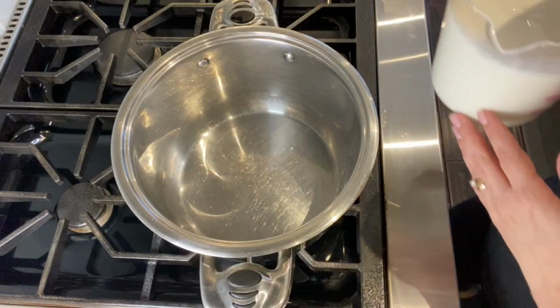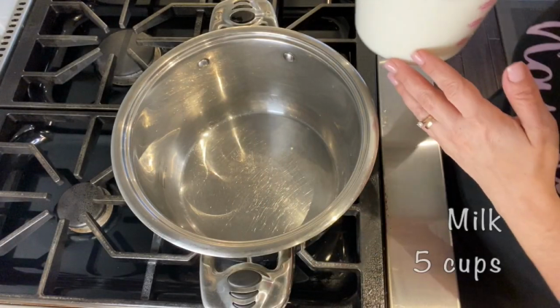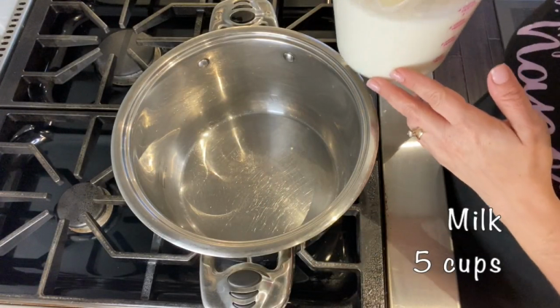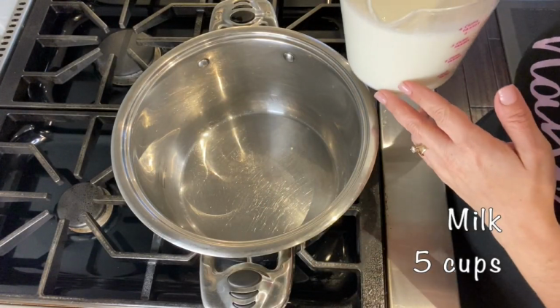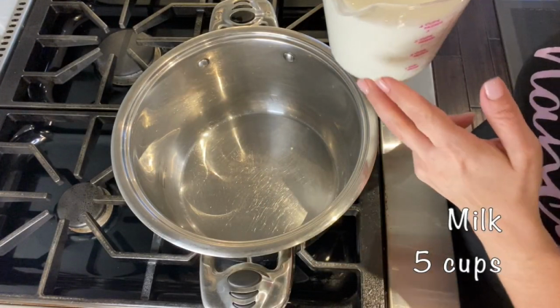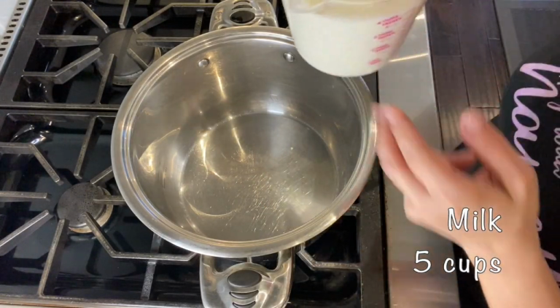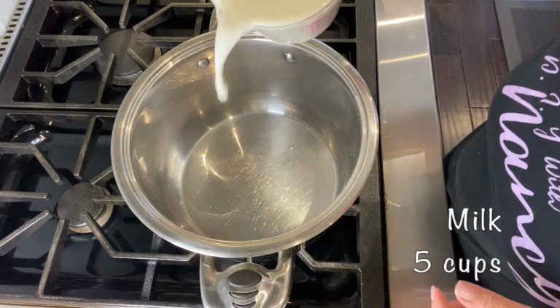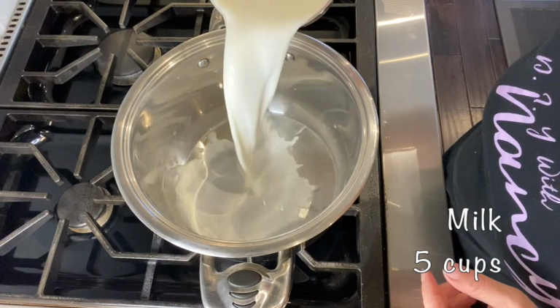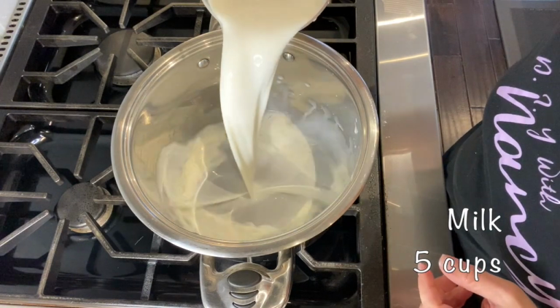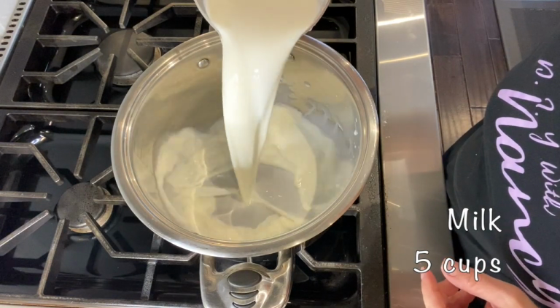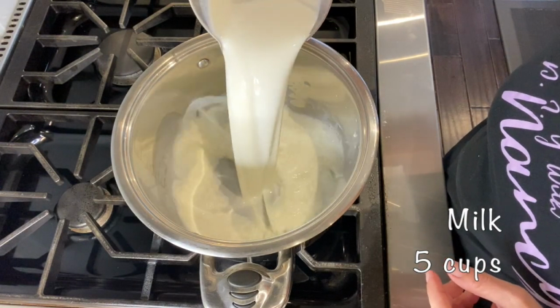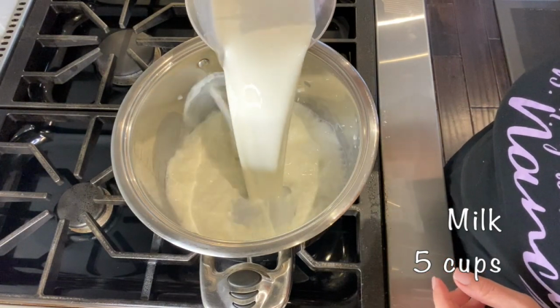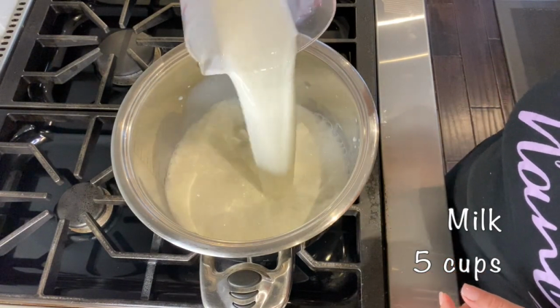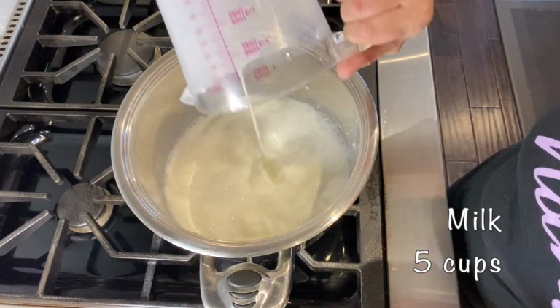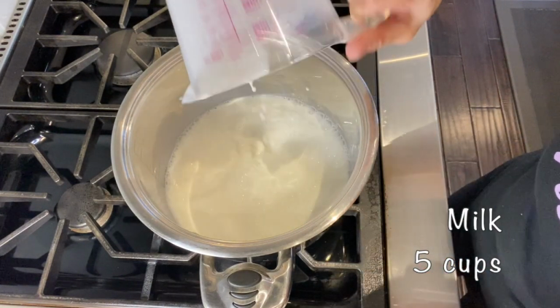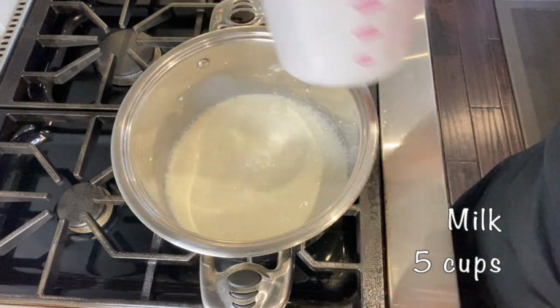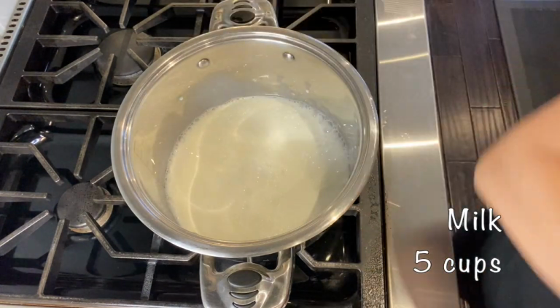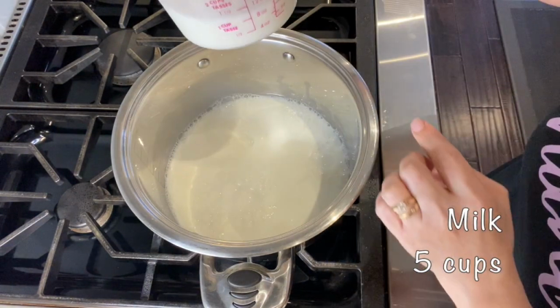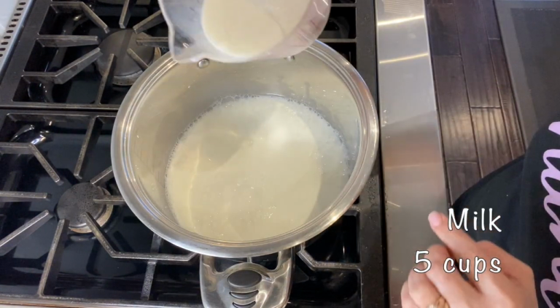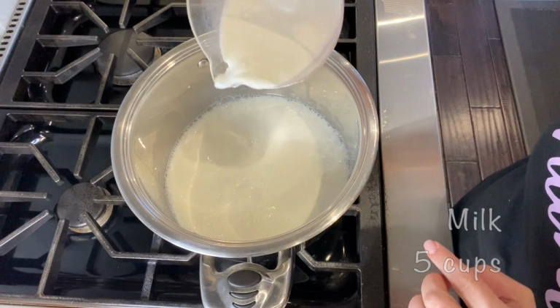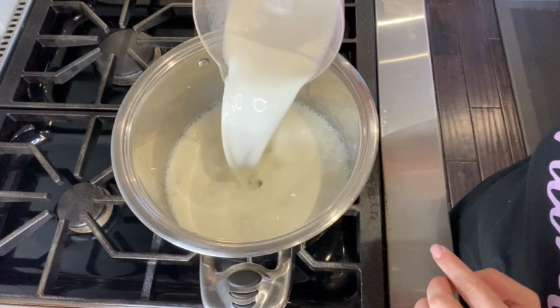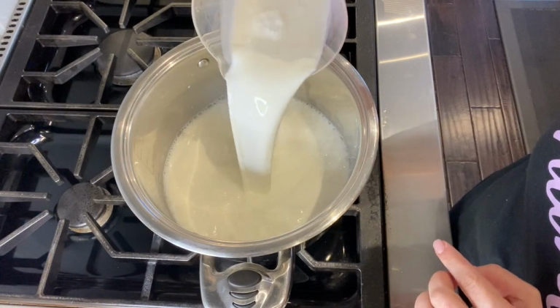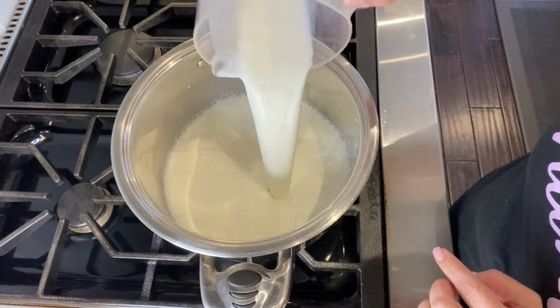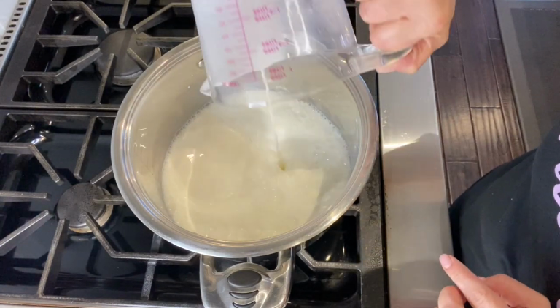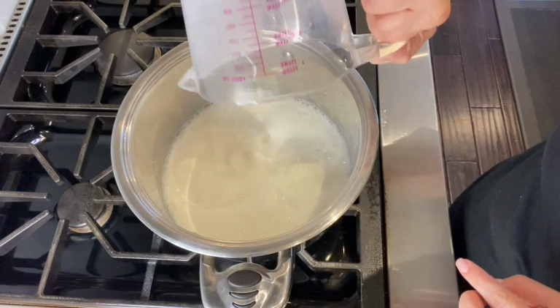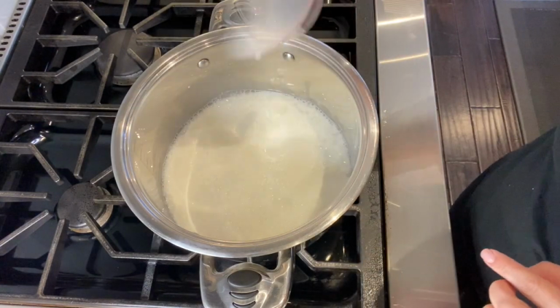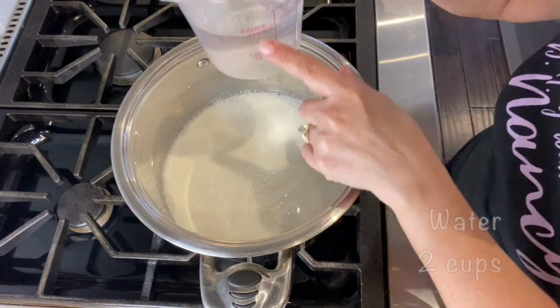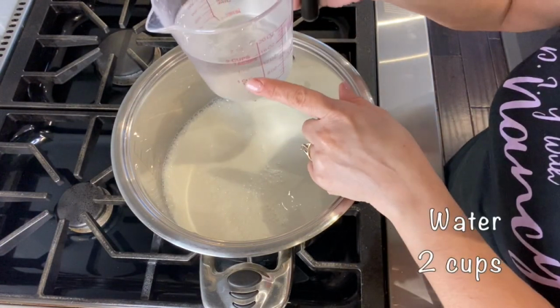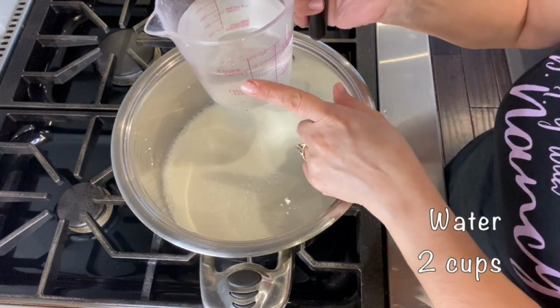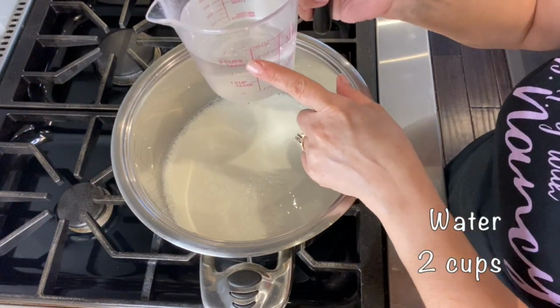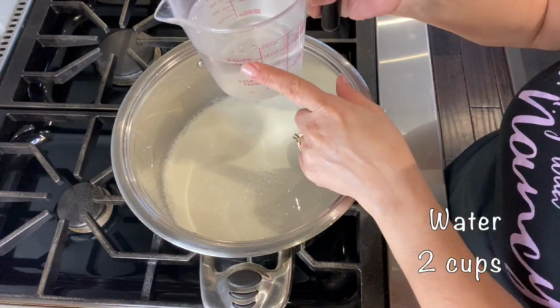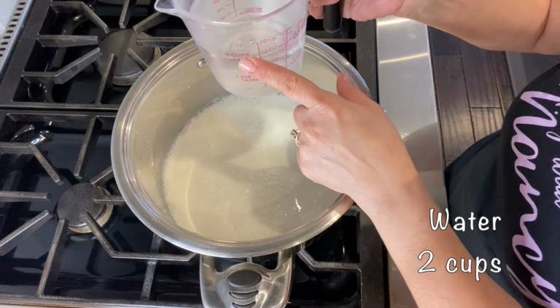To start off with making the arroz doce, in a medium-sized pot I'm placing five cups of milk. Next I'm adding two cups of water.